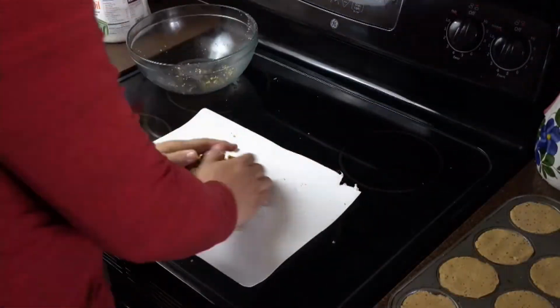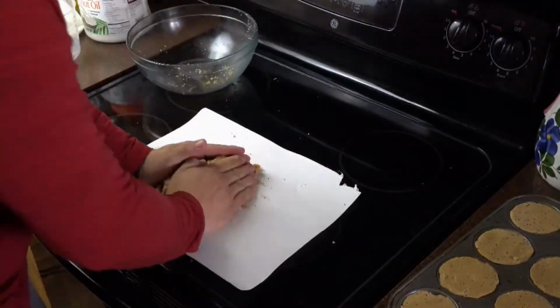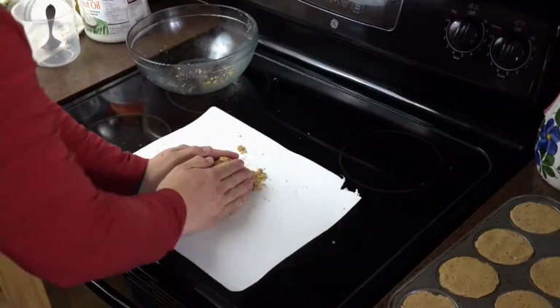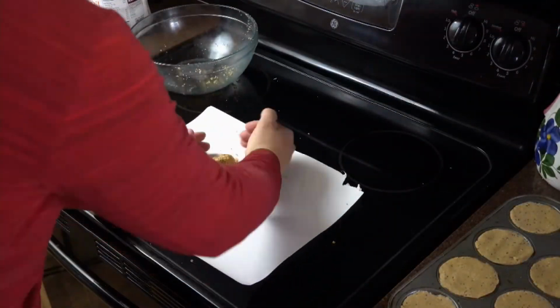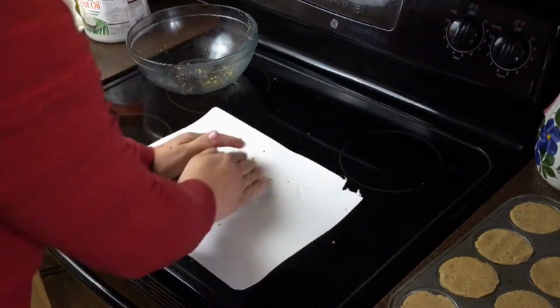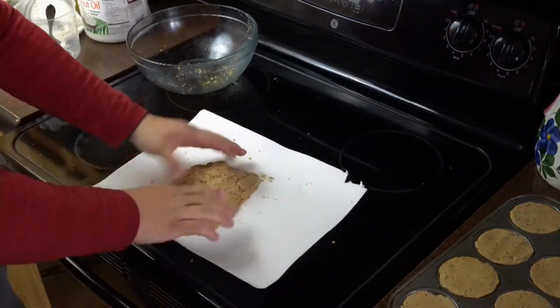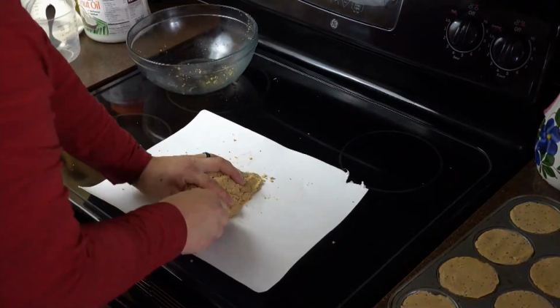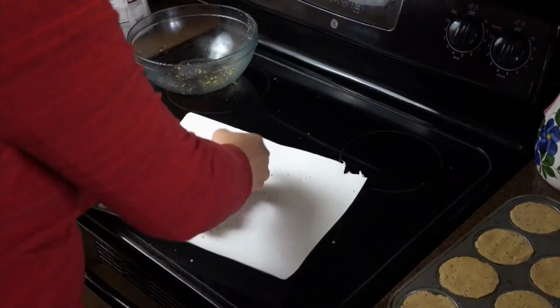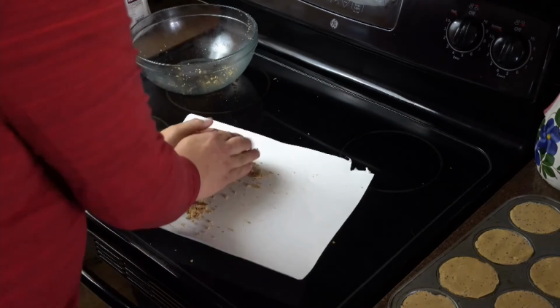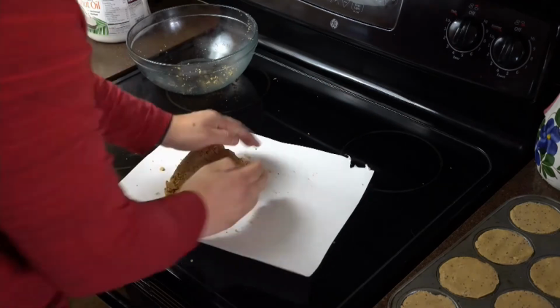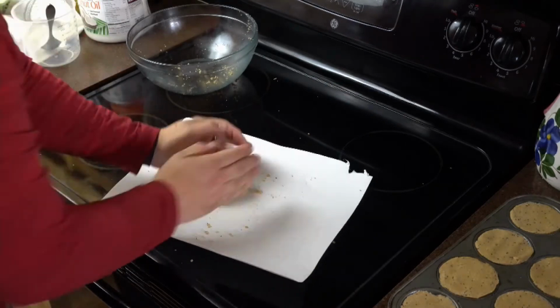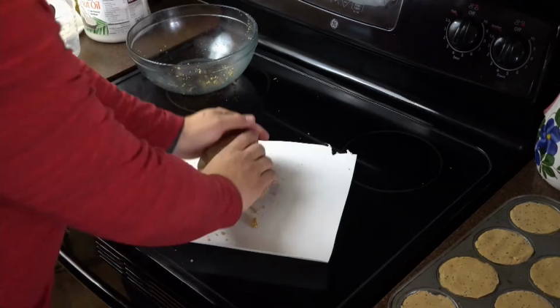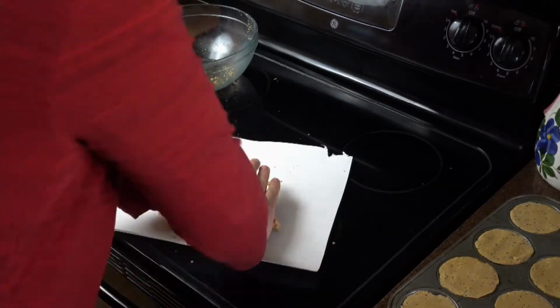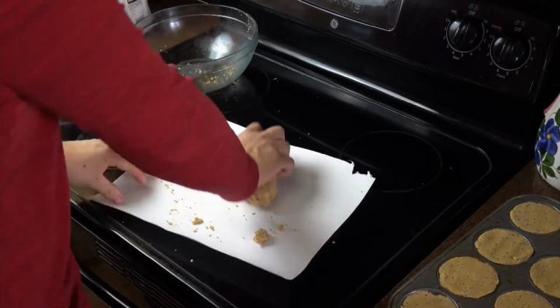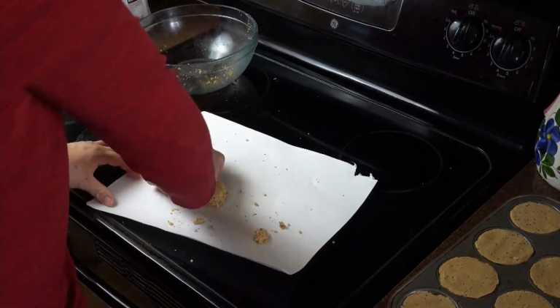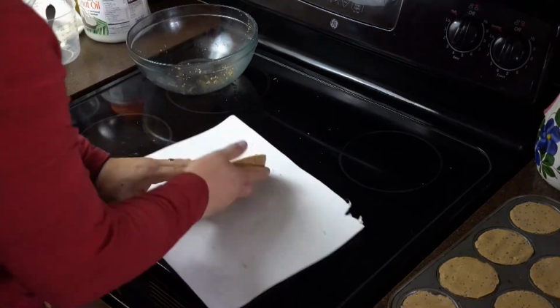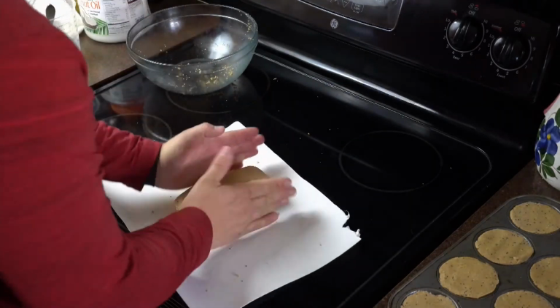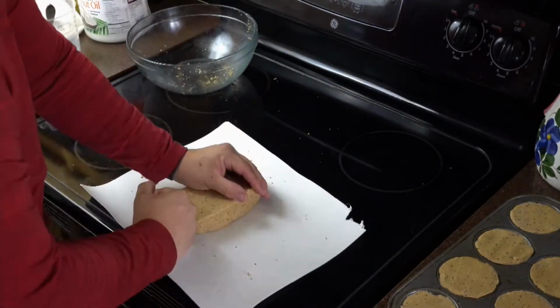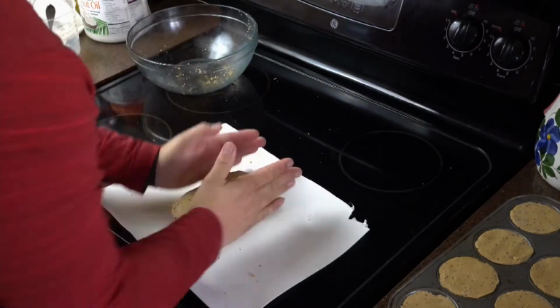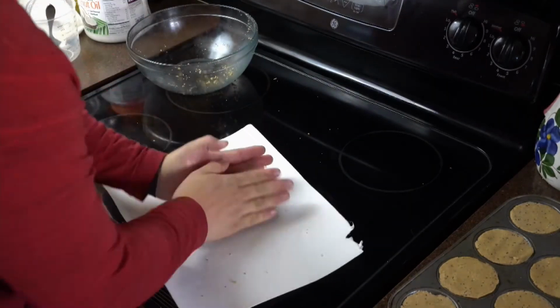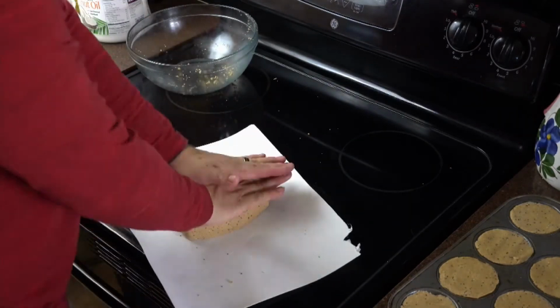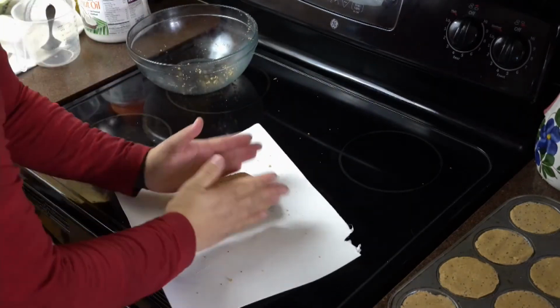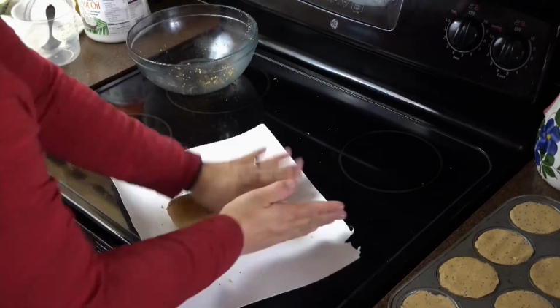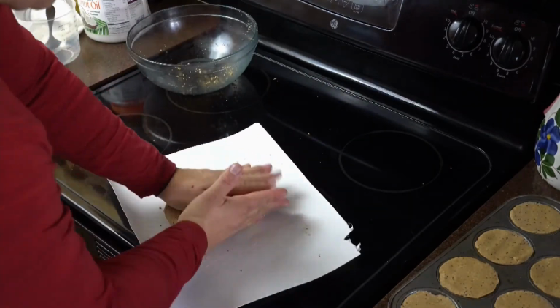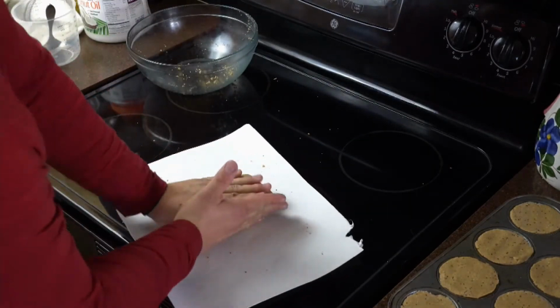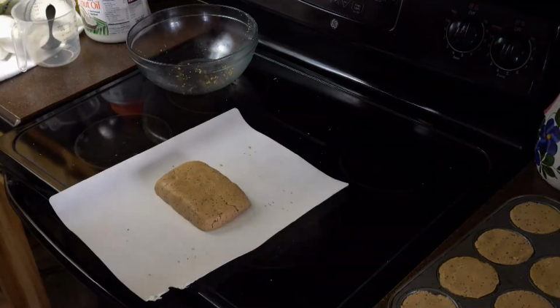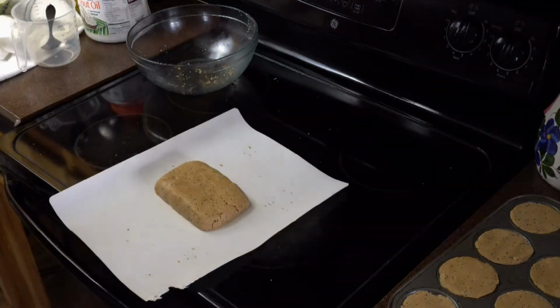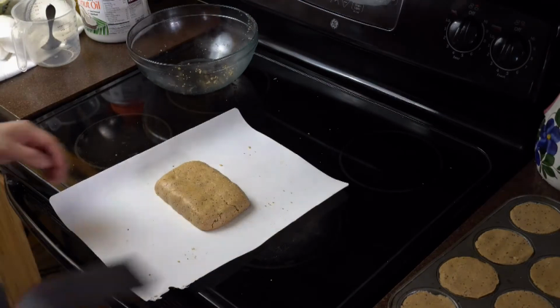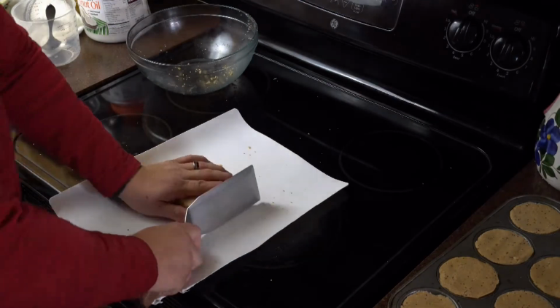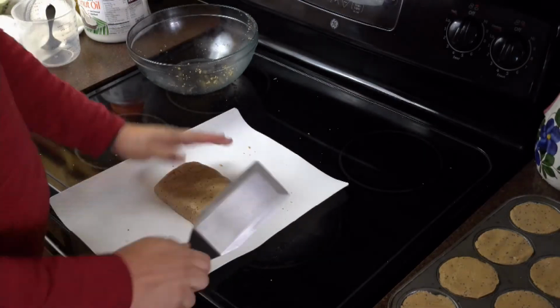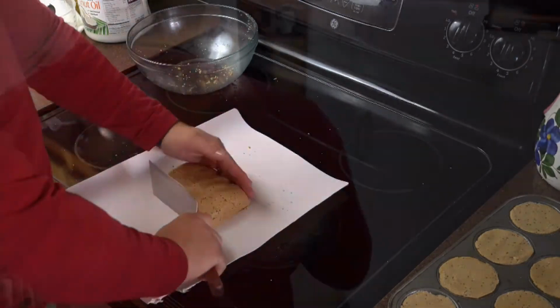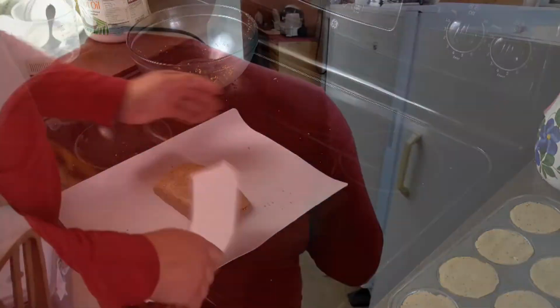I ended up with a little bit of extra dough, and what I did with that is just form it into a nice rectangular brick that I processed separately.